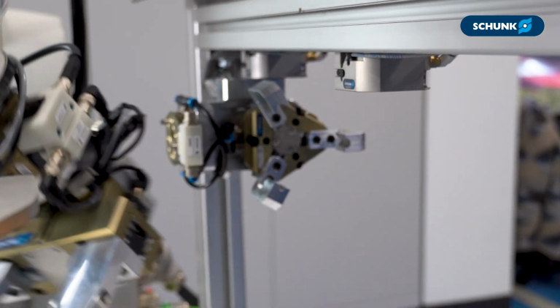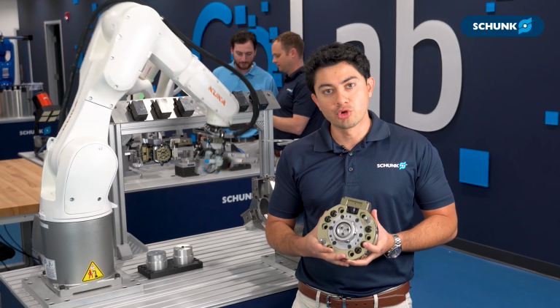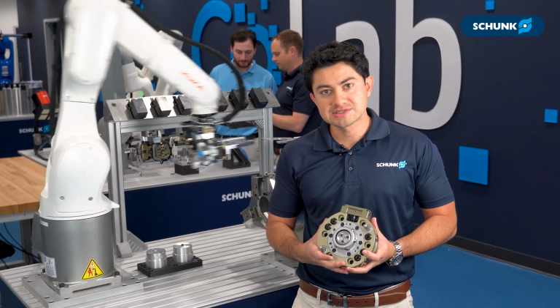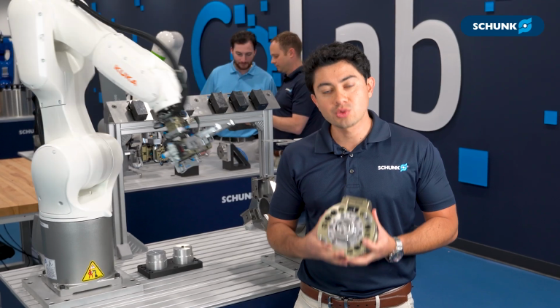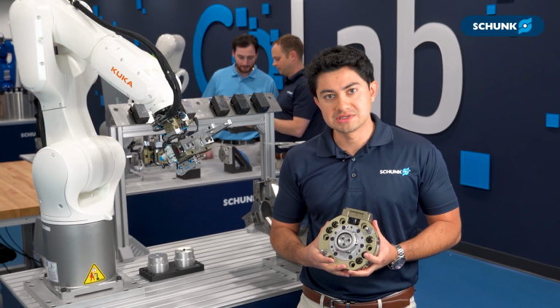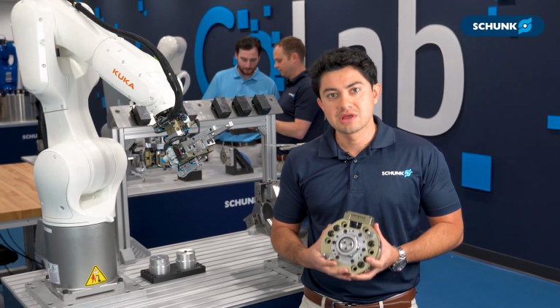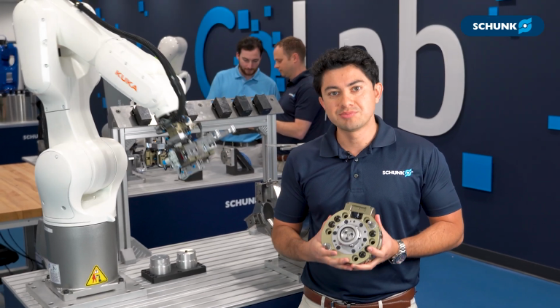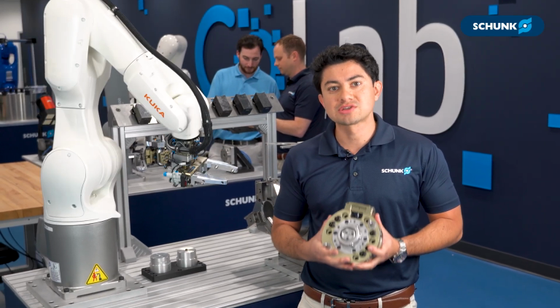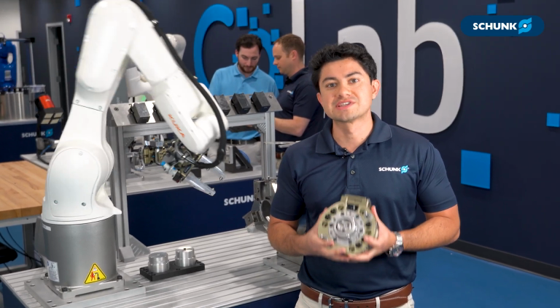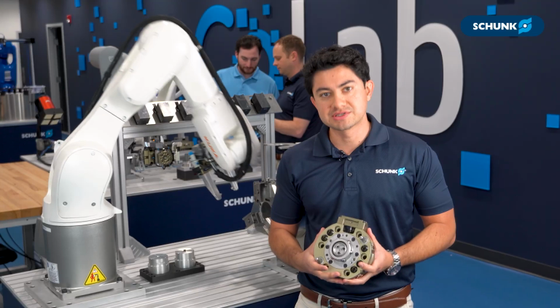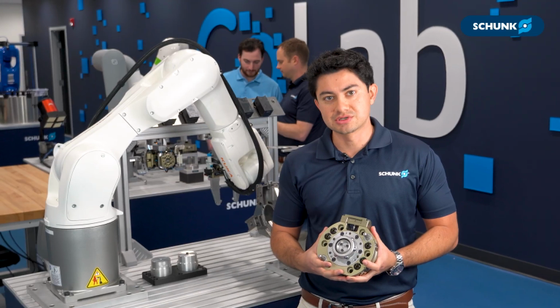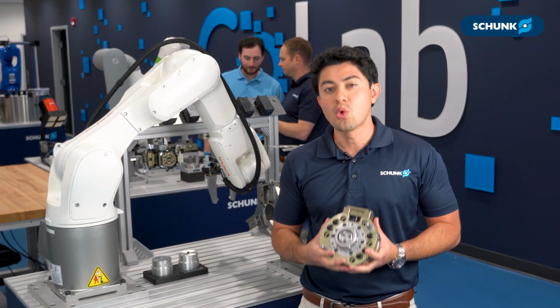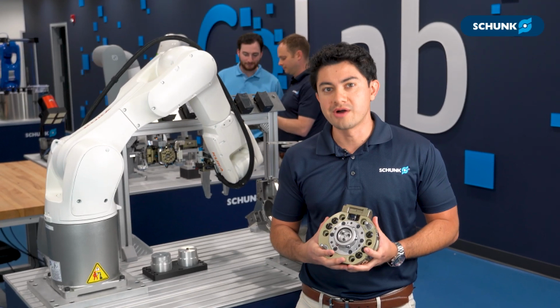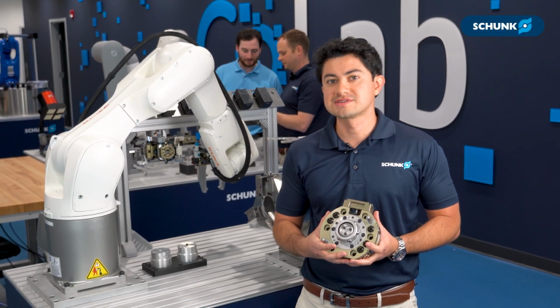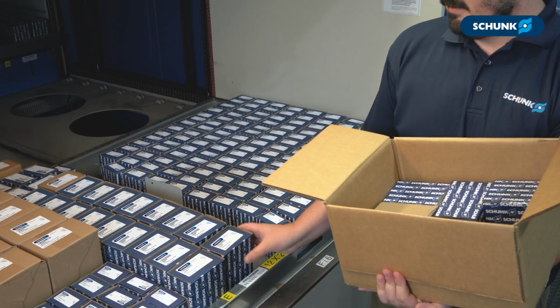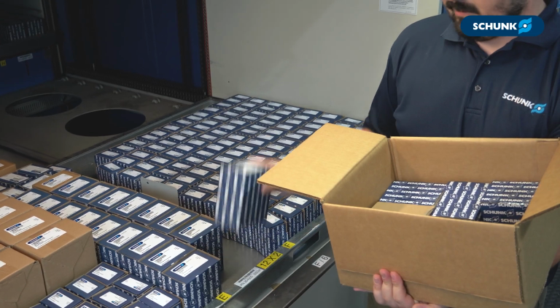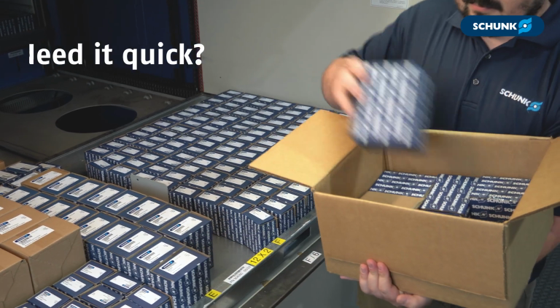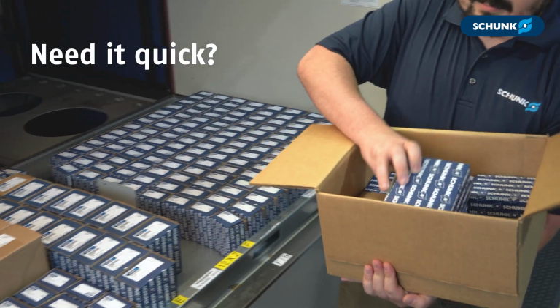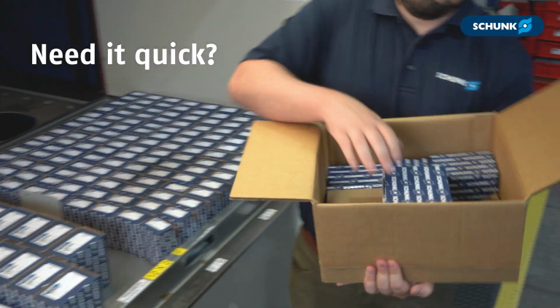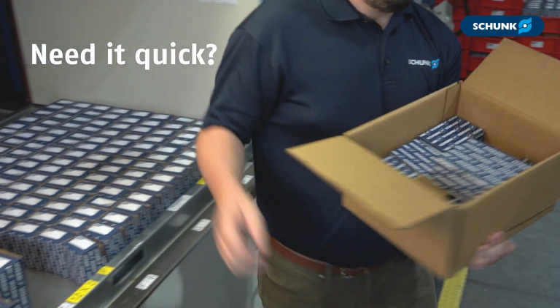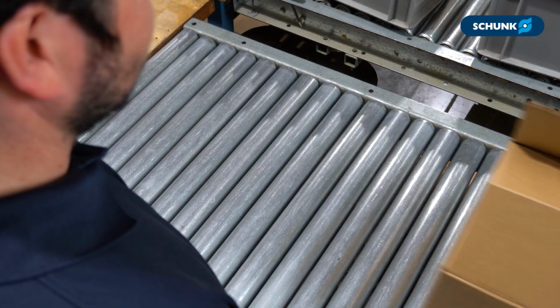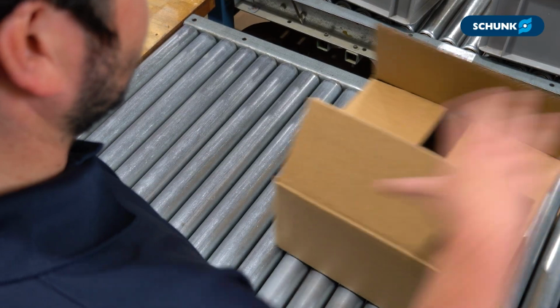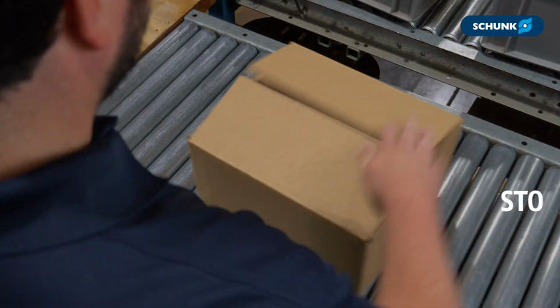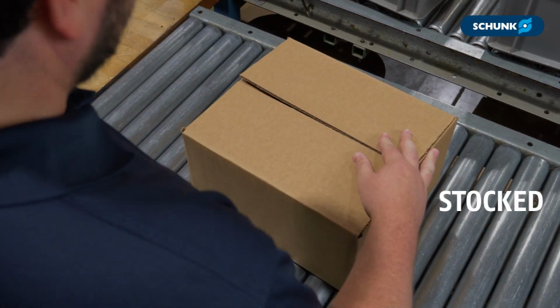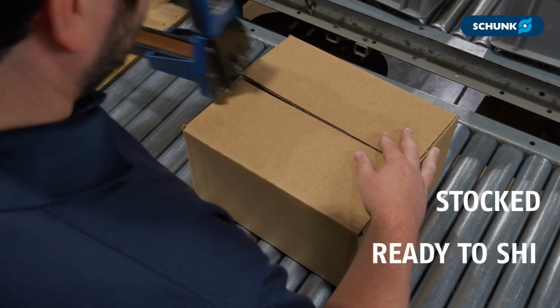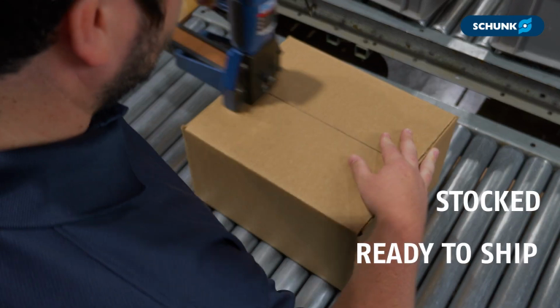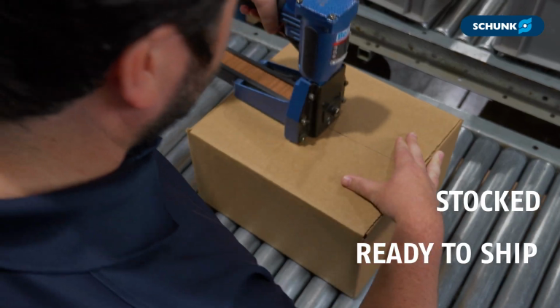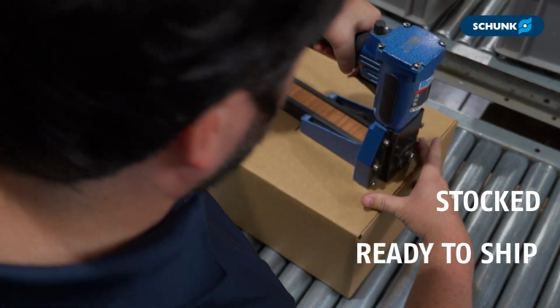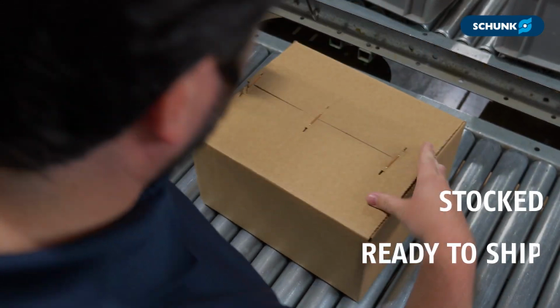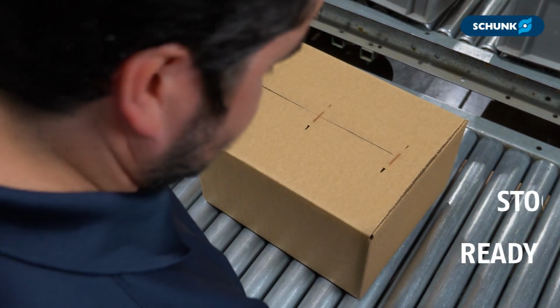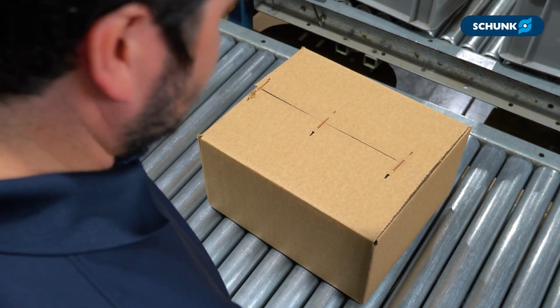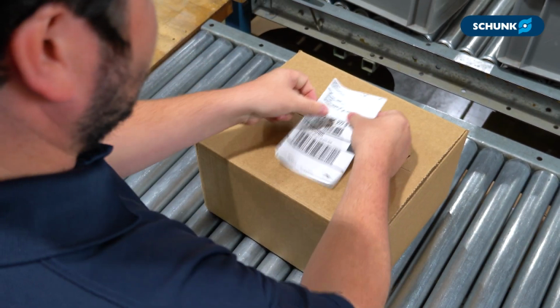From the robot wrist to the workpiece, the CPS offers a complete solution with confidence. Need it quick? CPS is stocked and ready to ship.